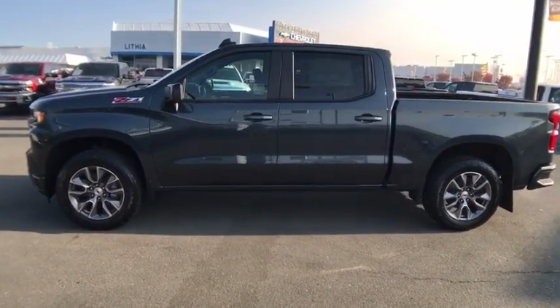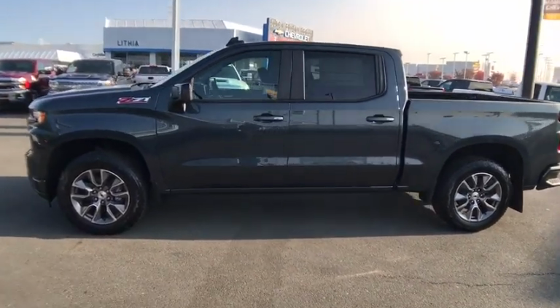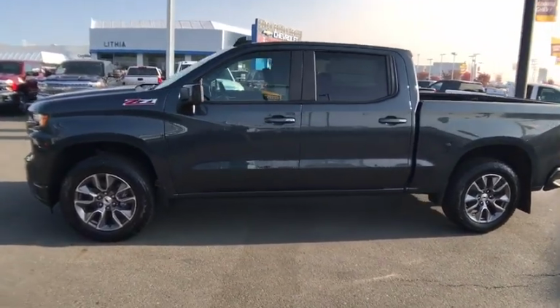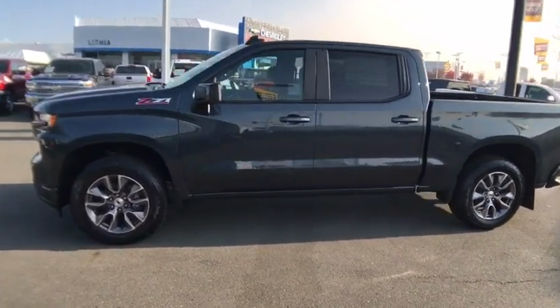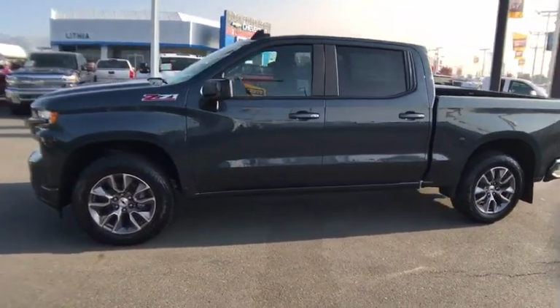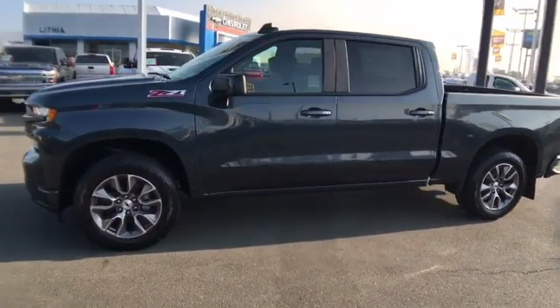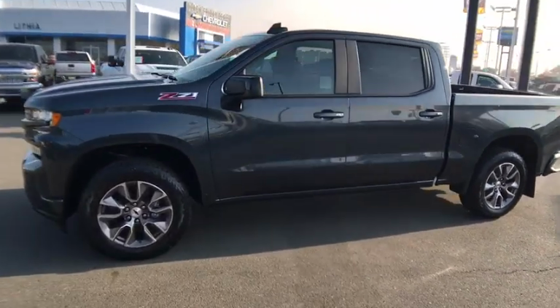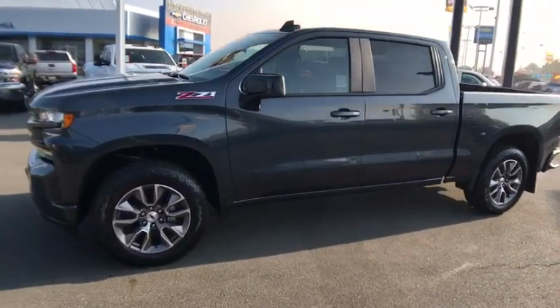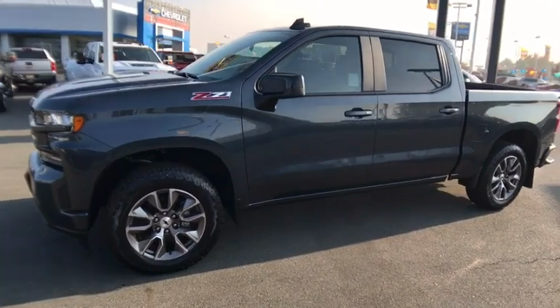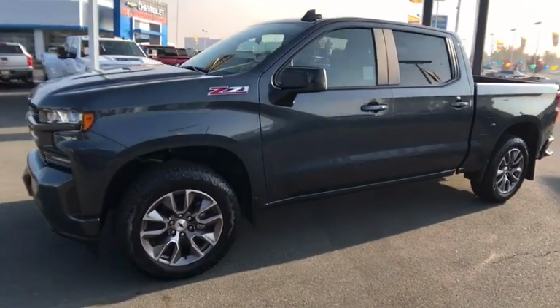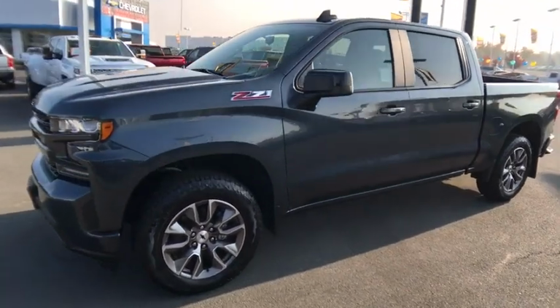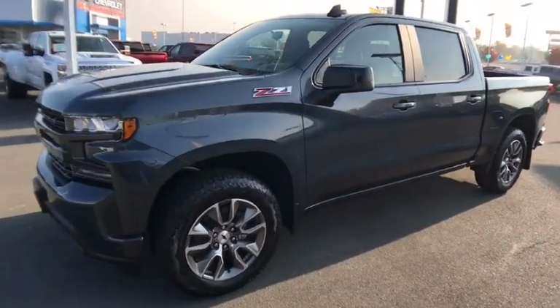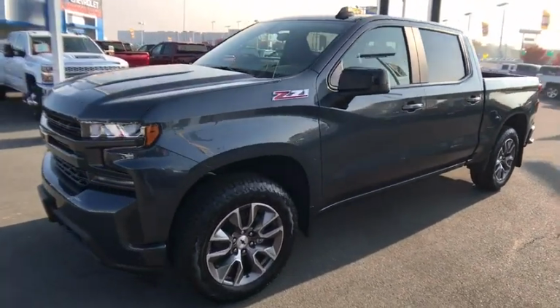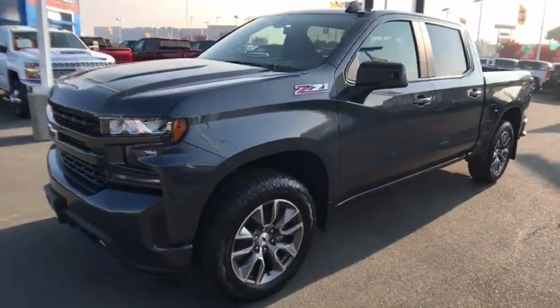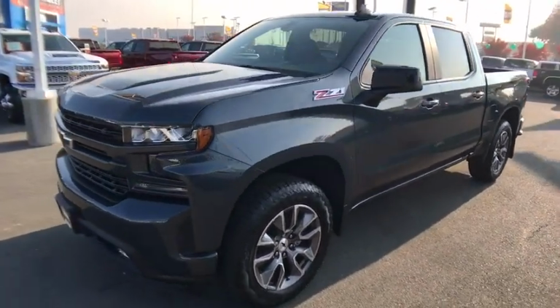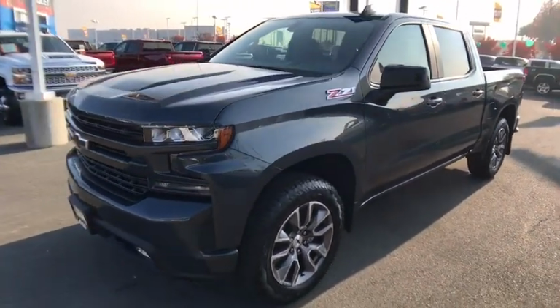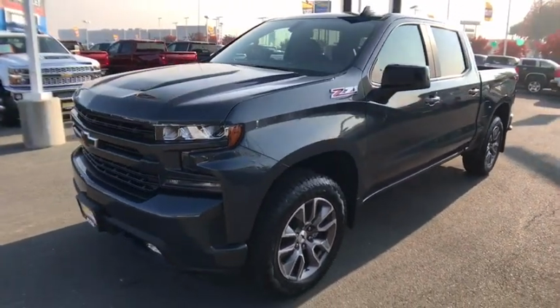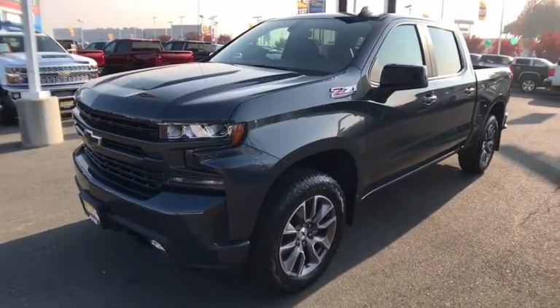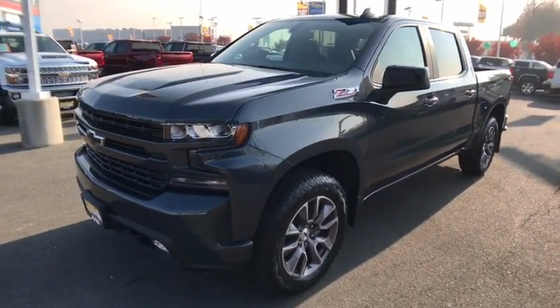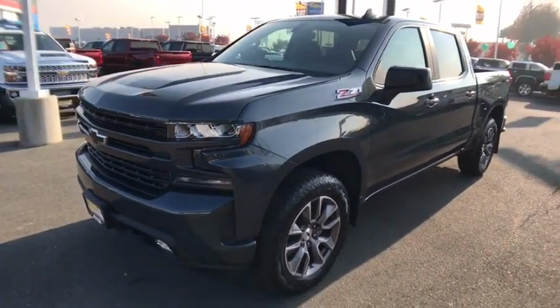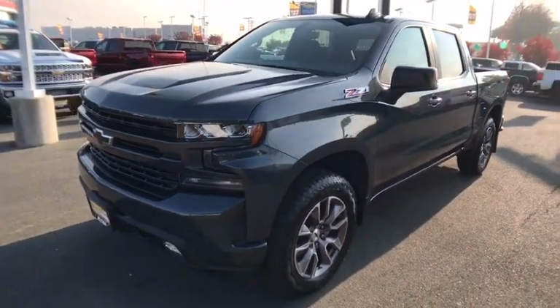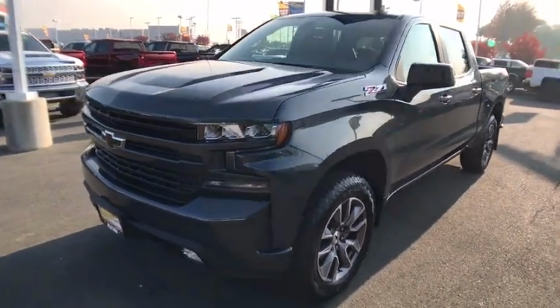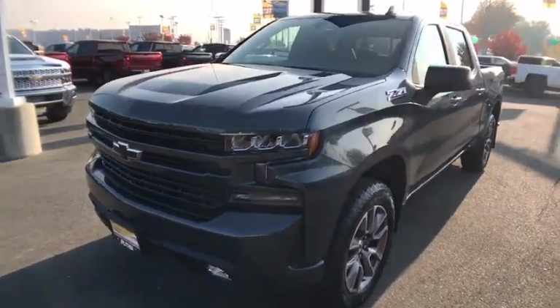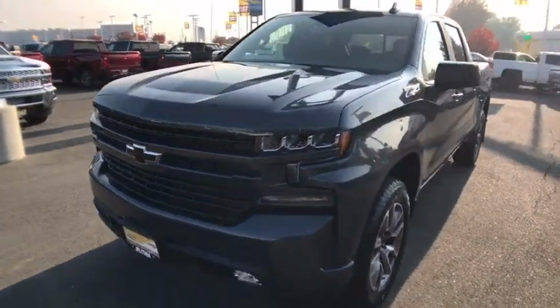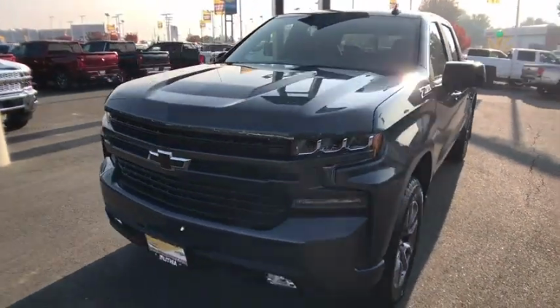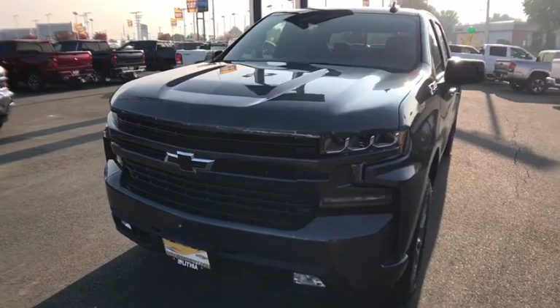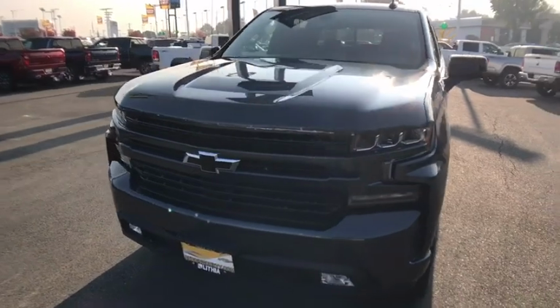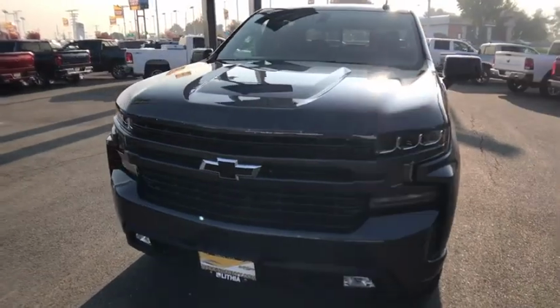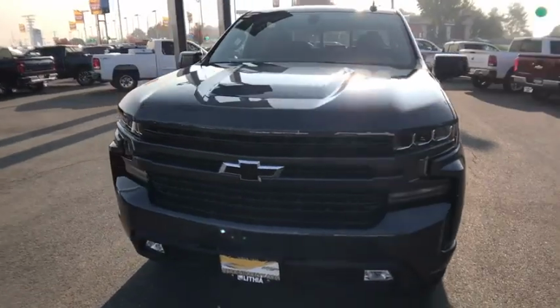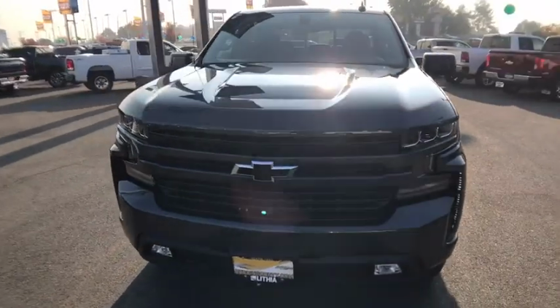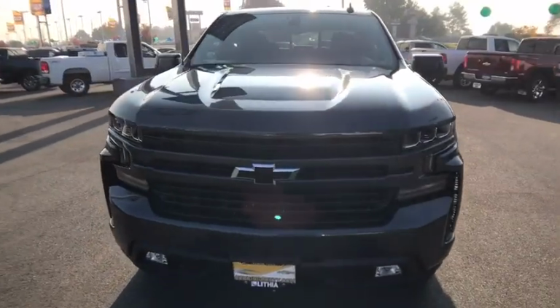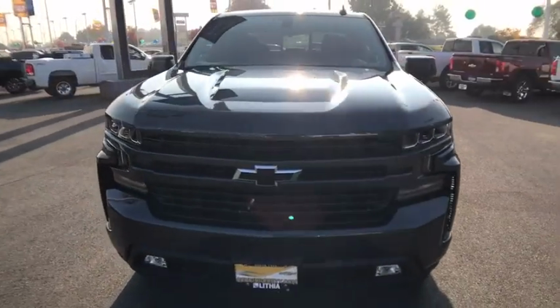Premium sound system, rear defrost, AM FM stereo radio, fog lamps, bucket seats, bed liner, passenger airbag. Come take a test drive today!